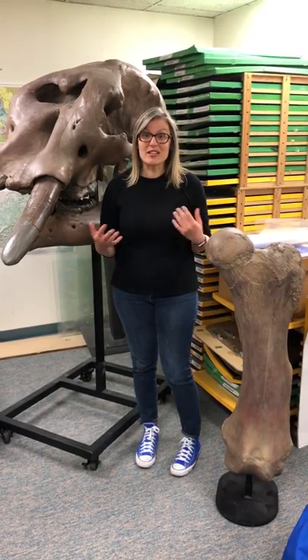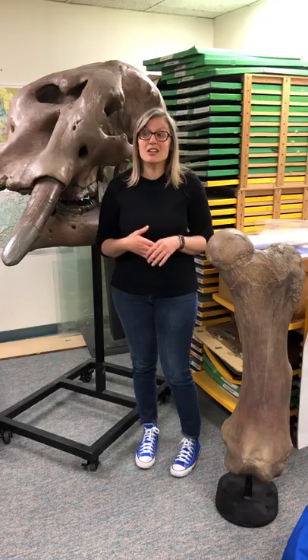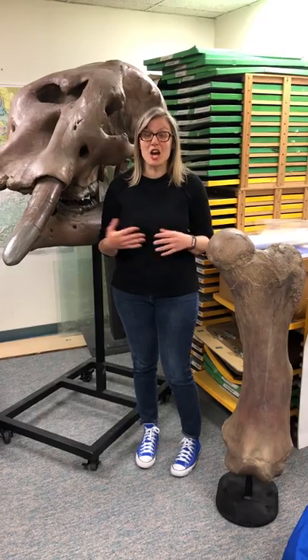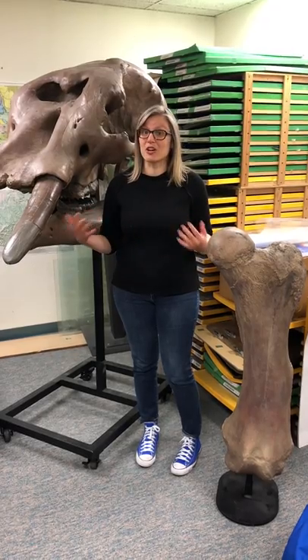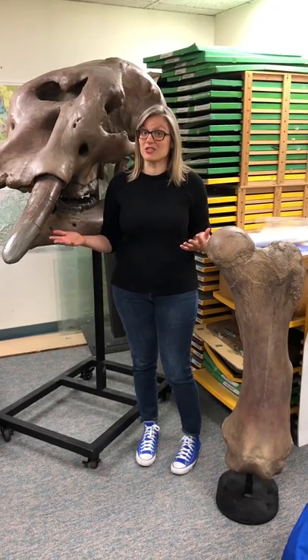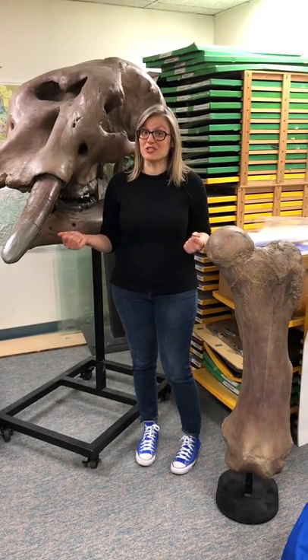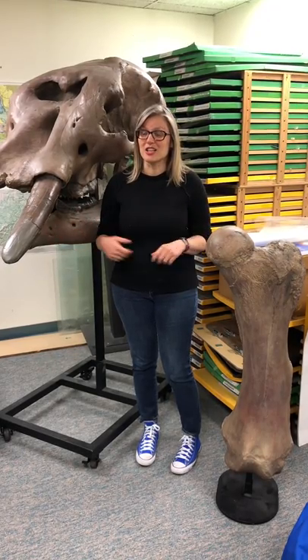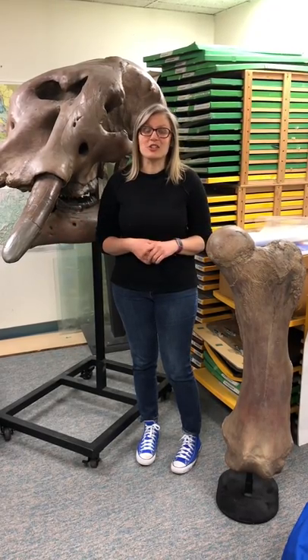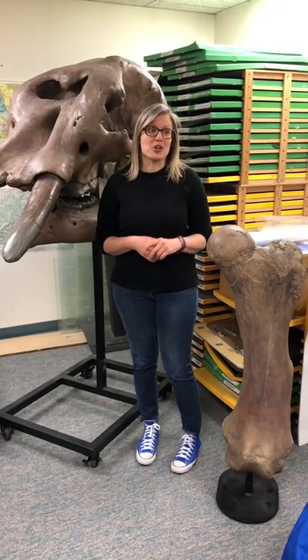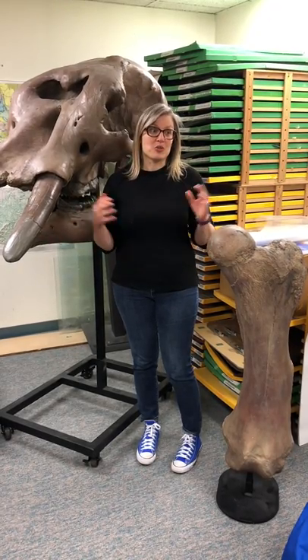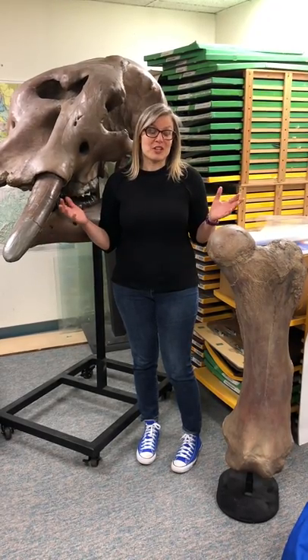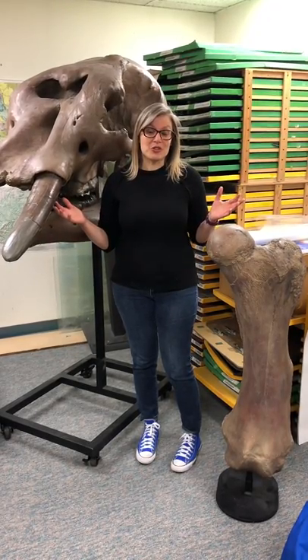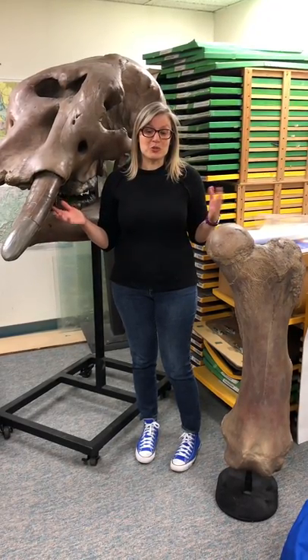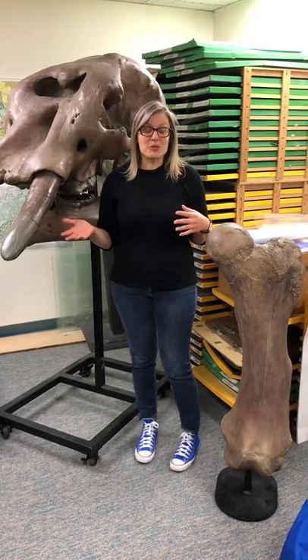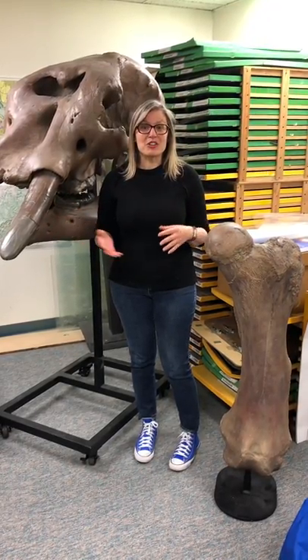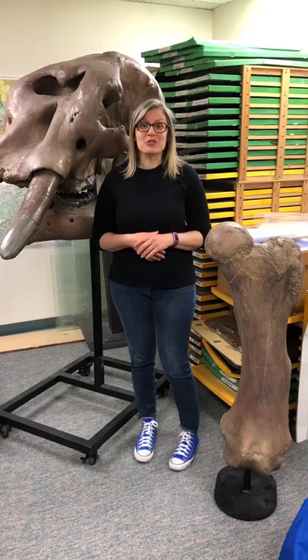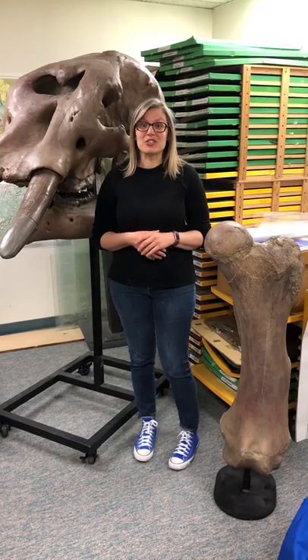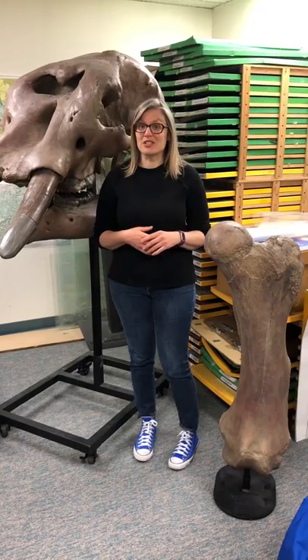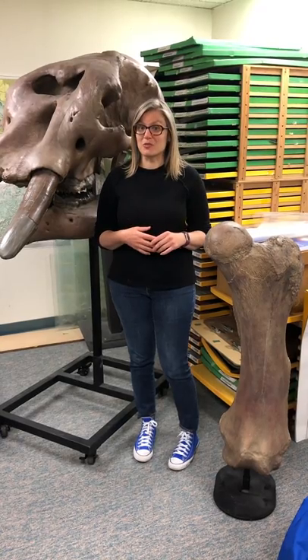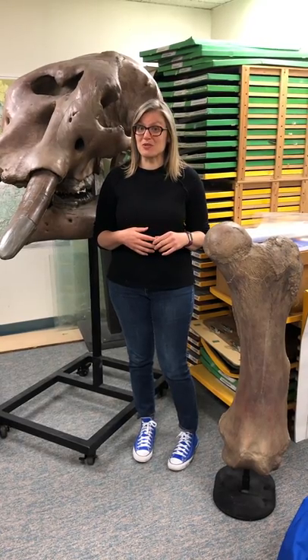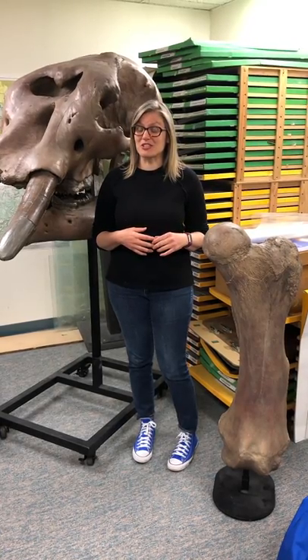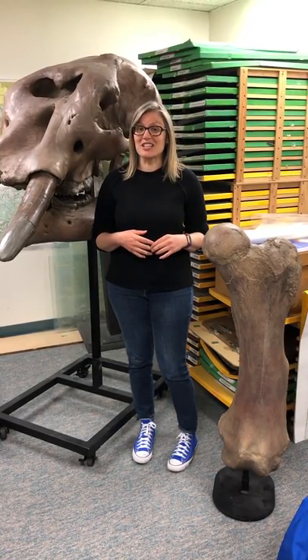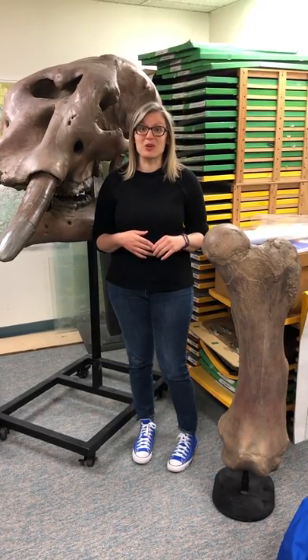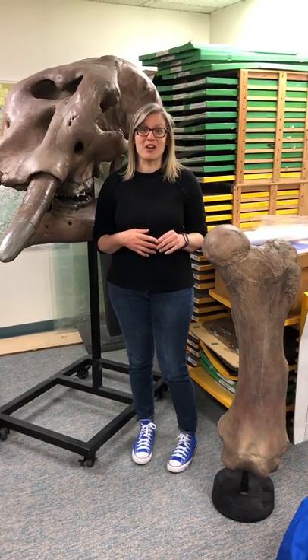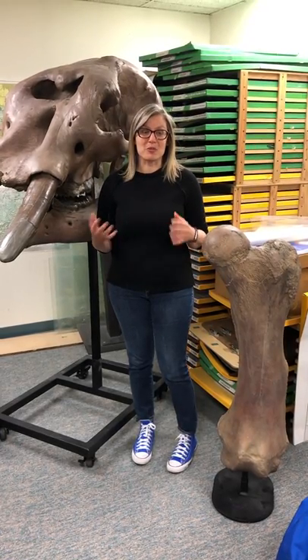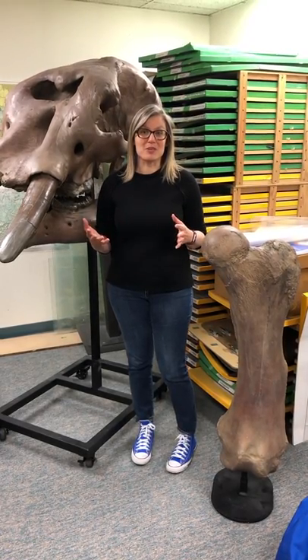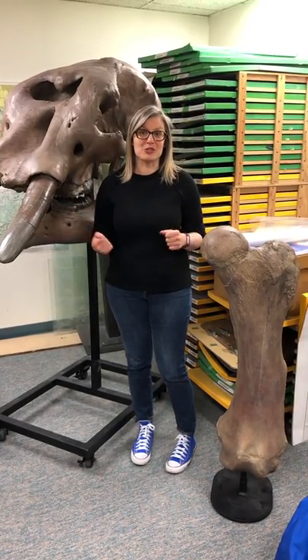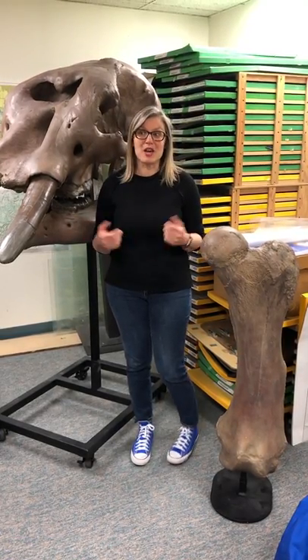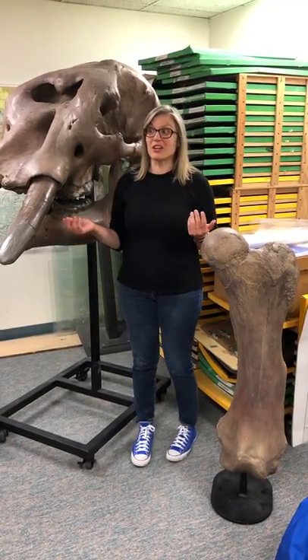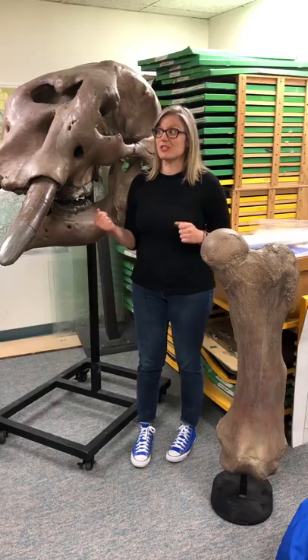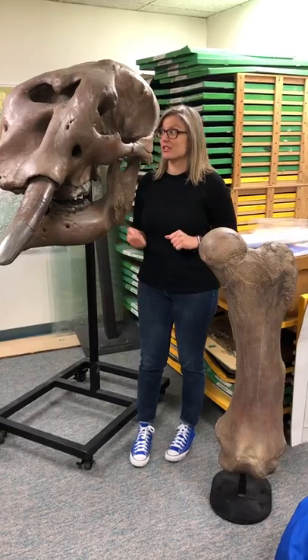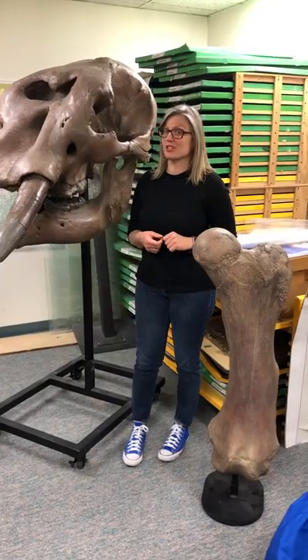And that's not uncommon for Ice Age fossils. So in order to preserve them longer, those fossils are housed at the Denver Museum of Nature and Science, where they have the proper climate controls. And we here have these amazing replicas.